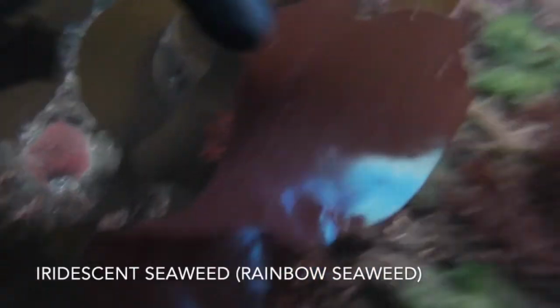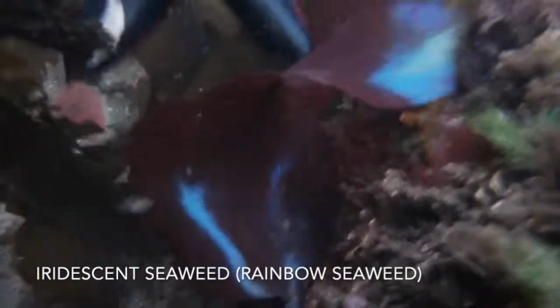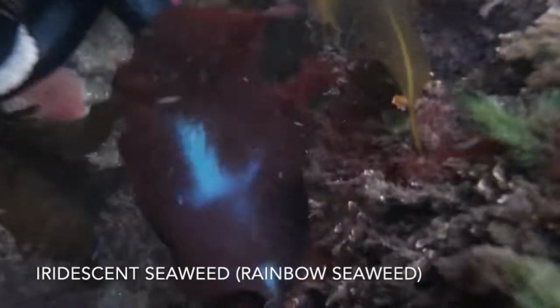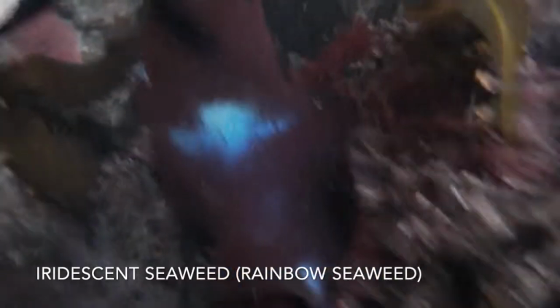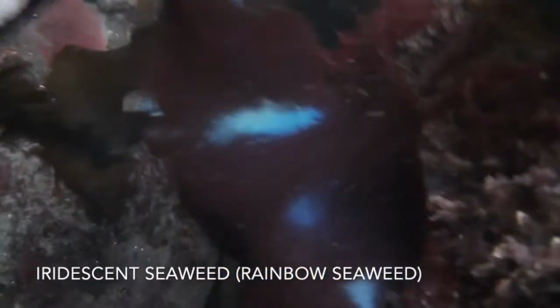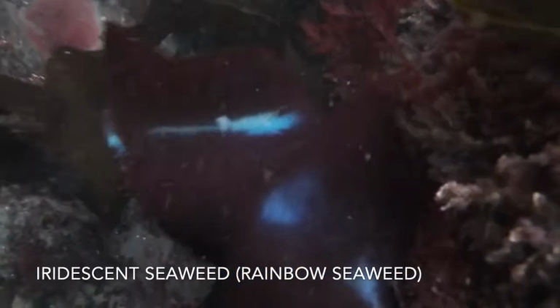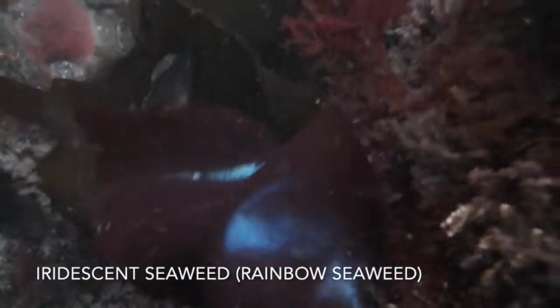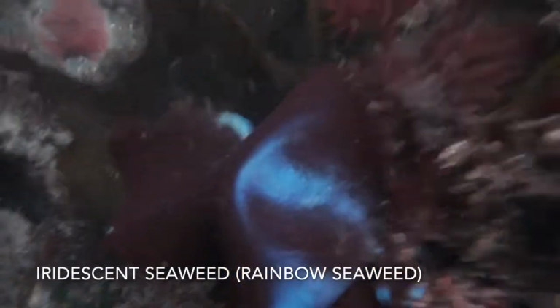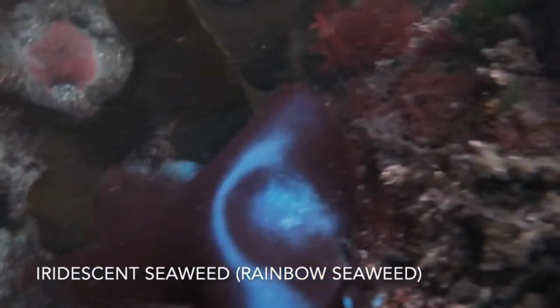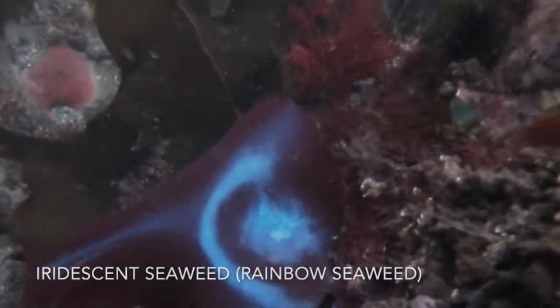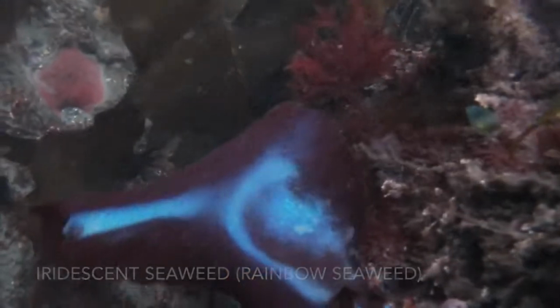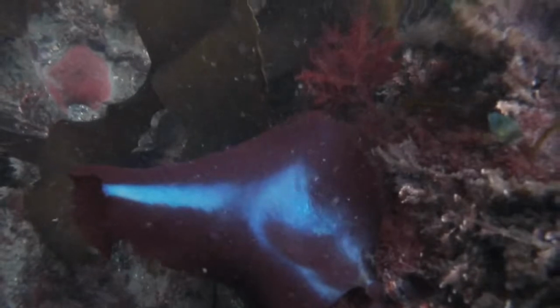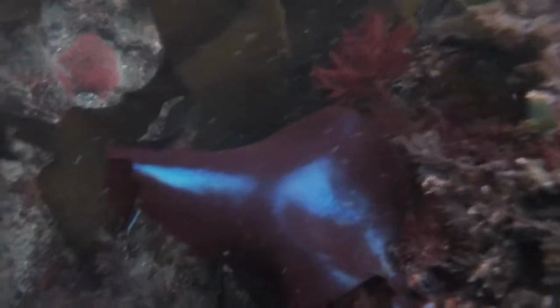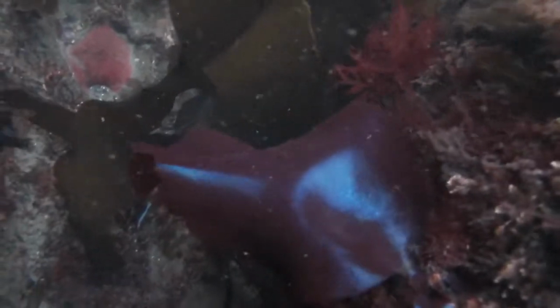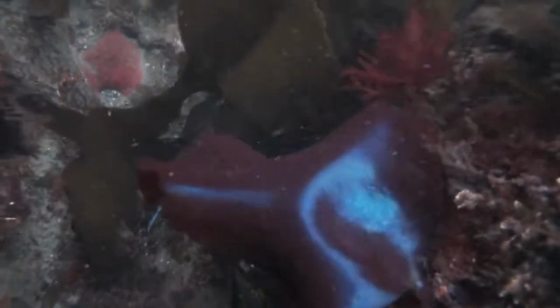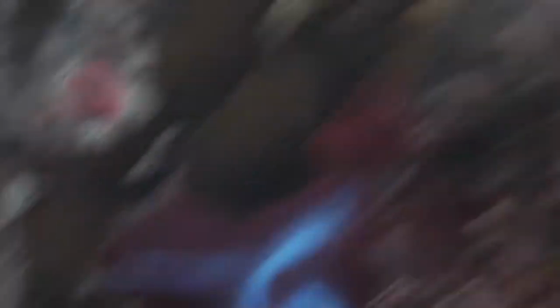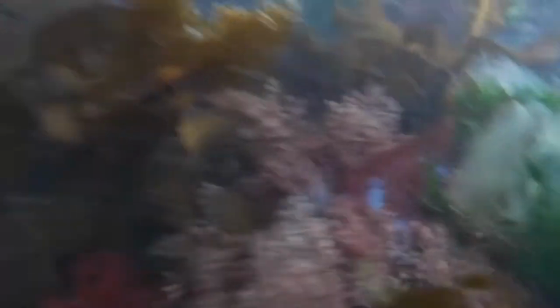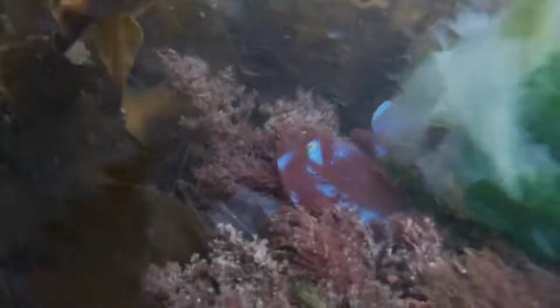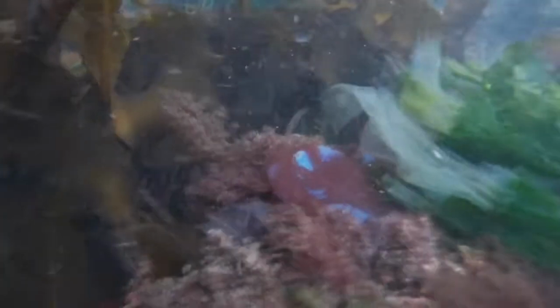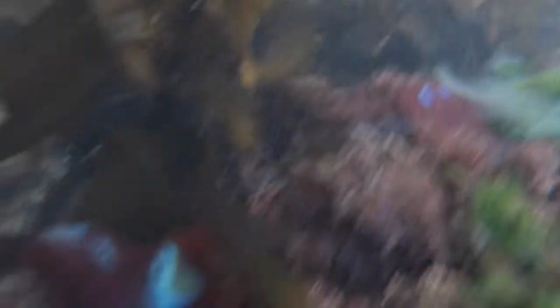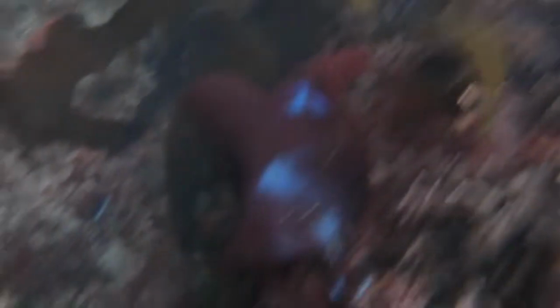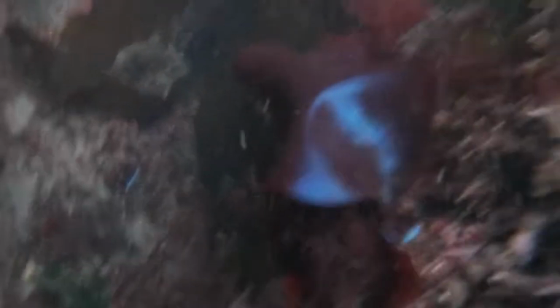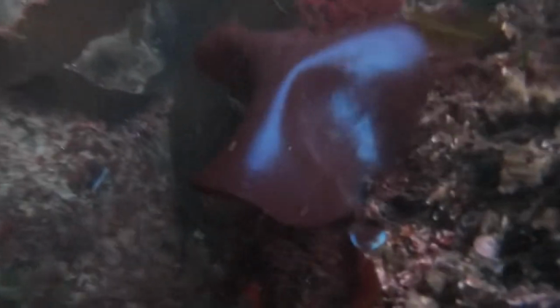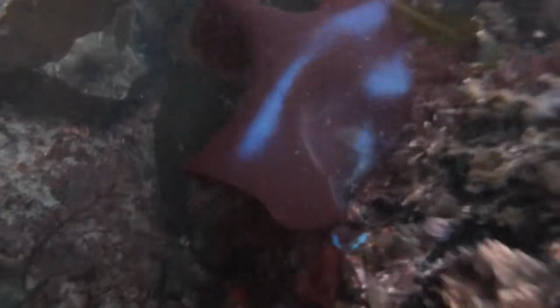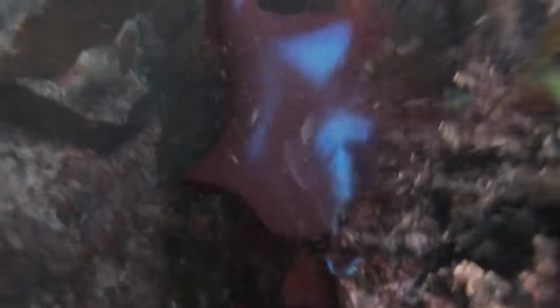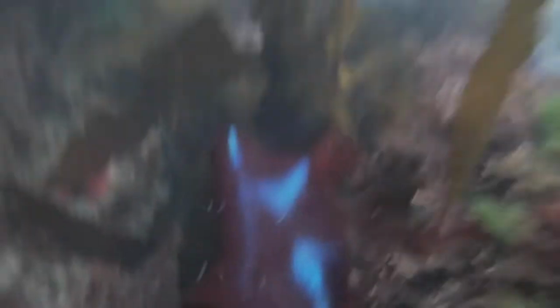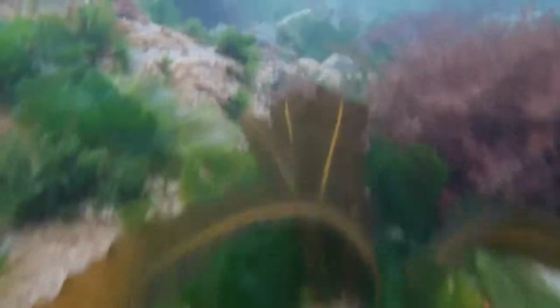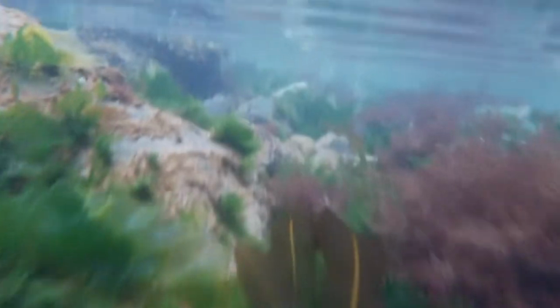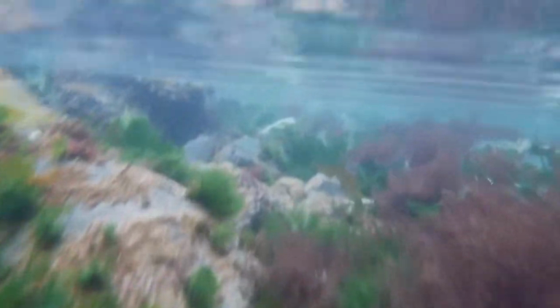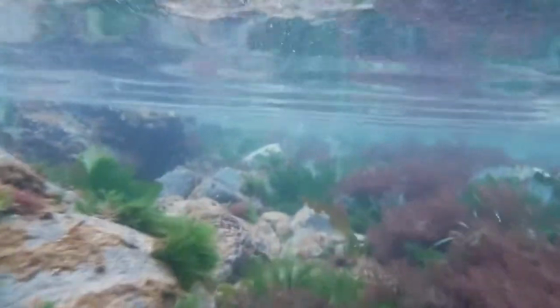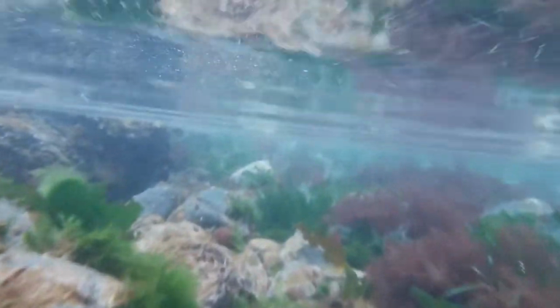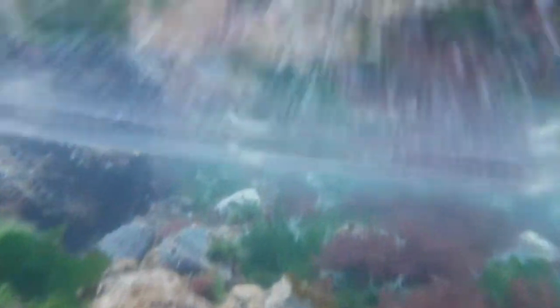This was almost one of the coolest species I saw — check out this iridescent seaweed, or rainbow seaweed. It was so bright and shiny; there were a couple of spots with lots of it. Look at how it just shines in the sun — it was so awesome.